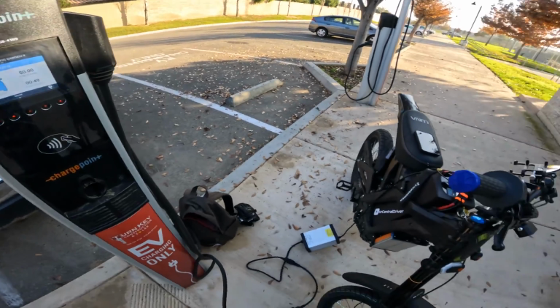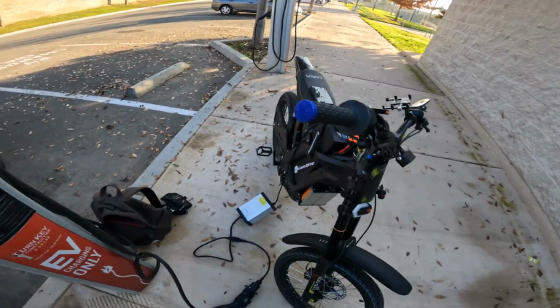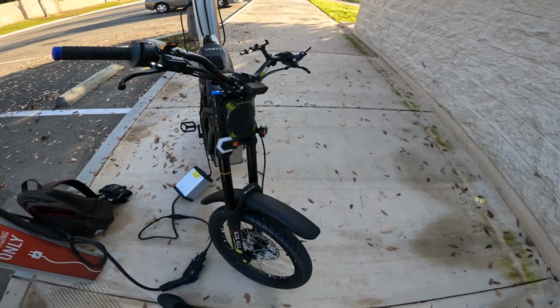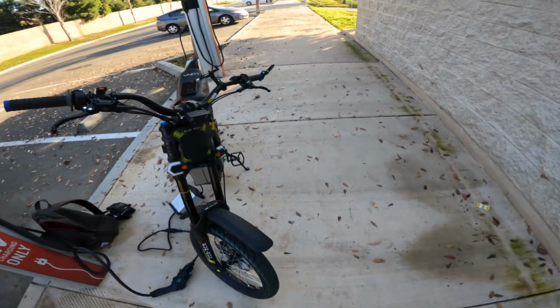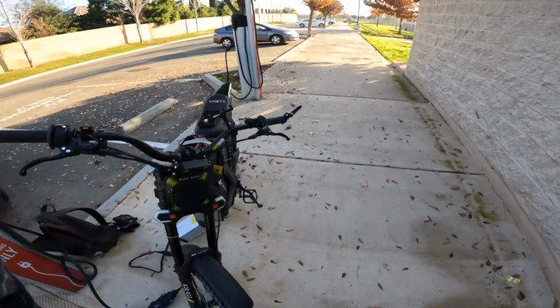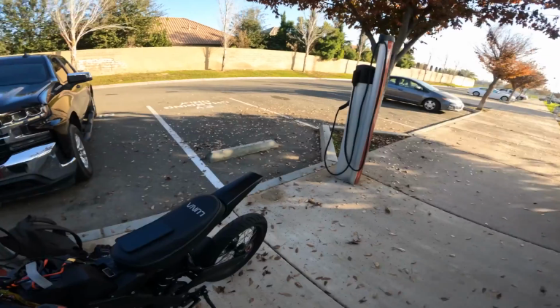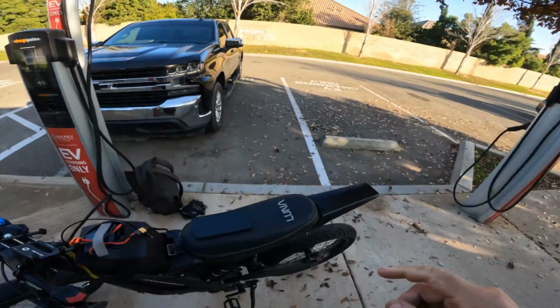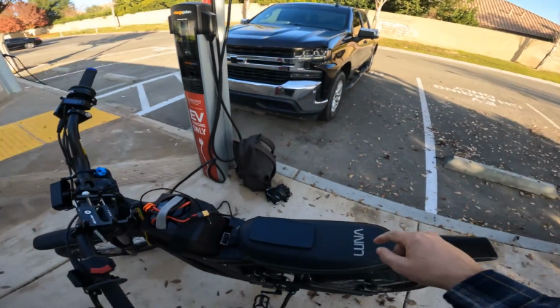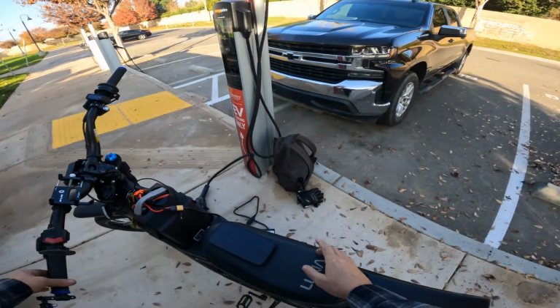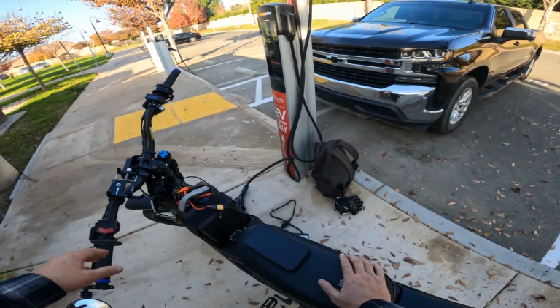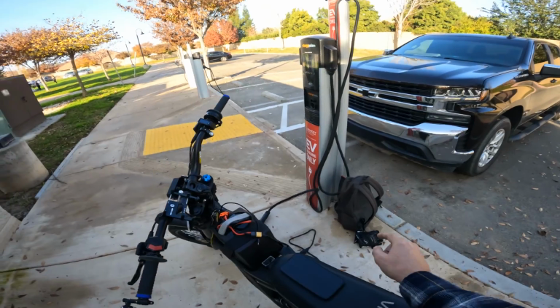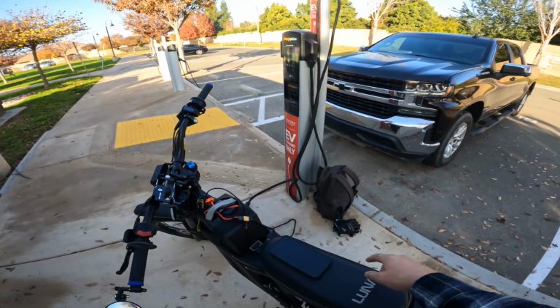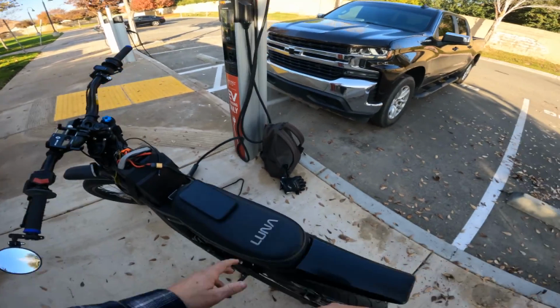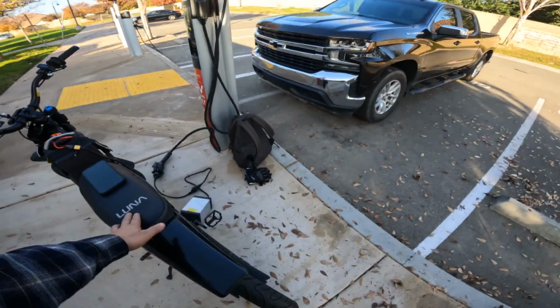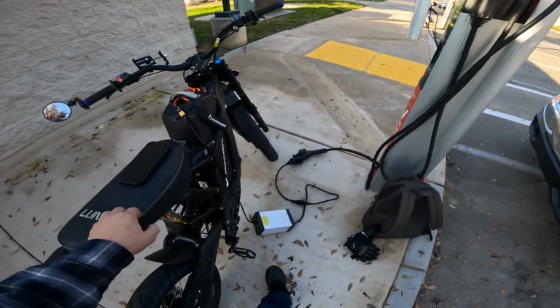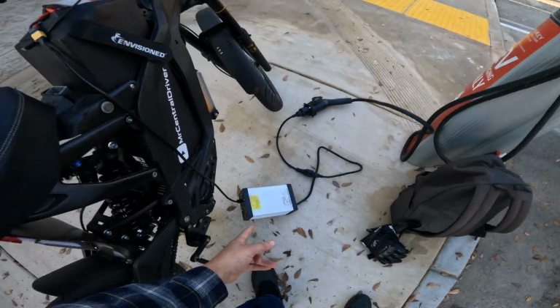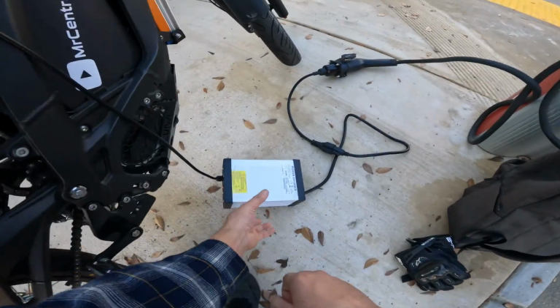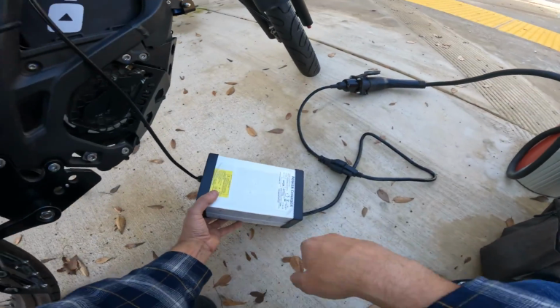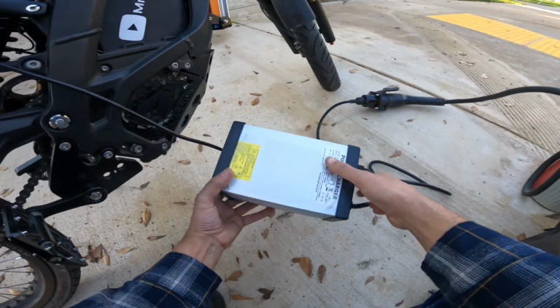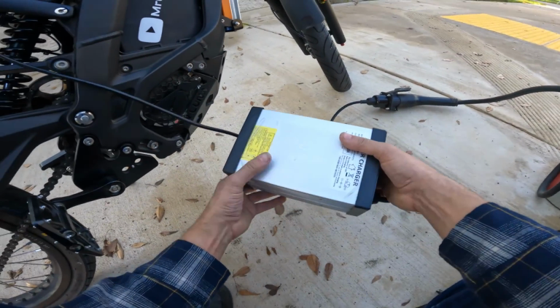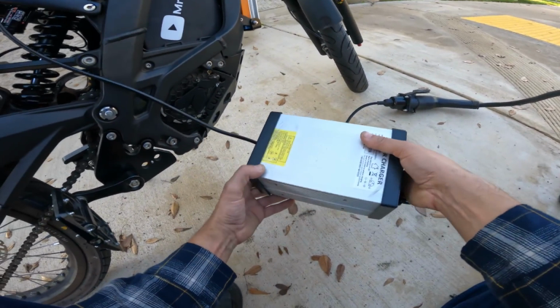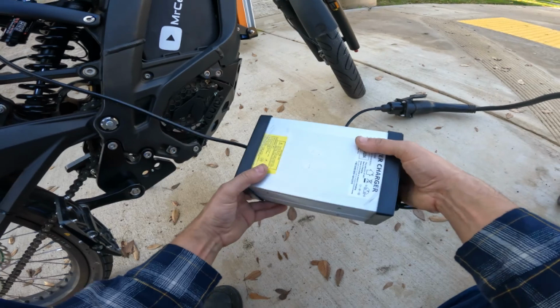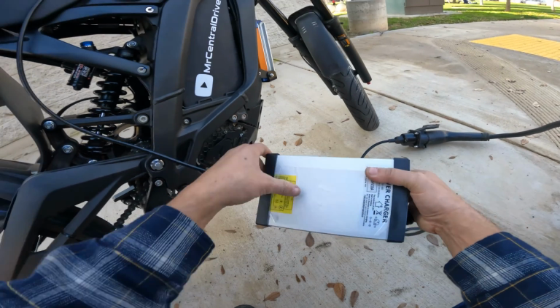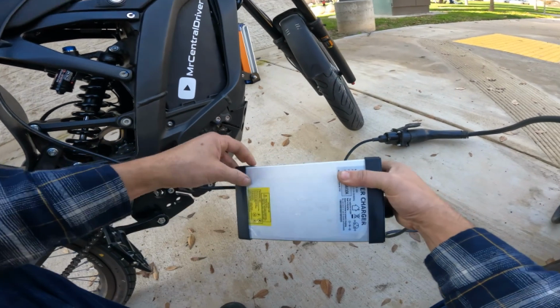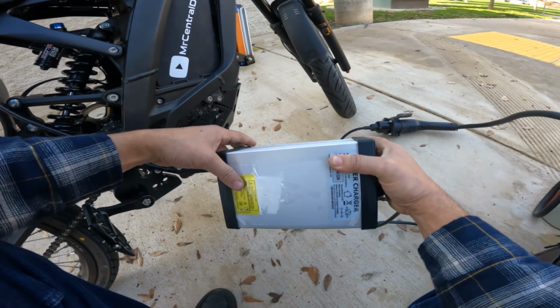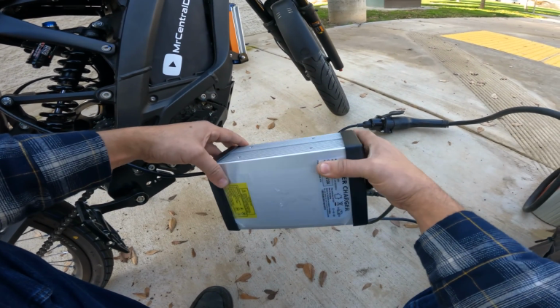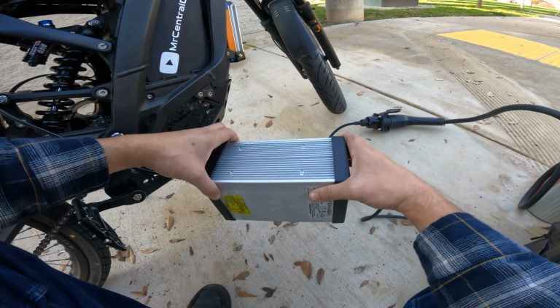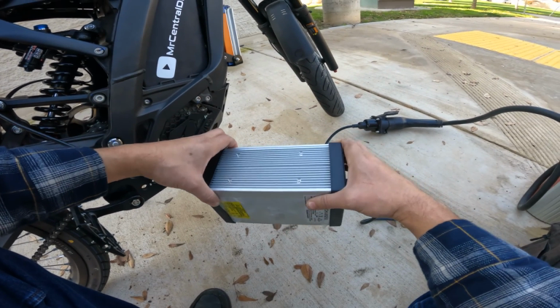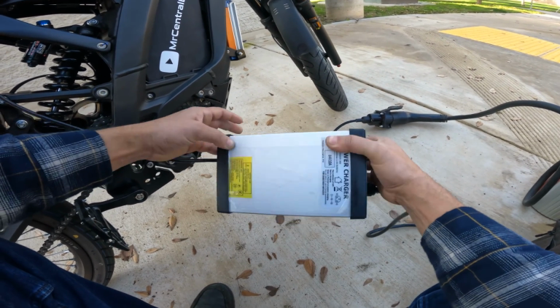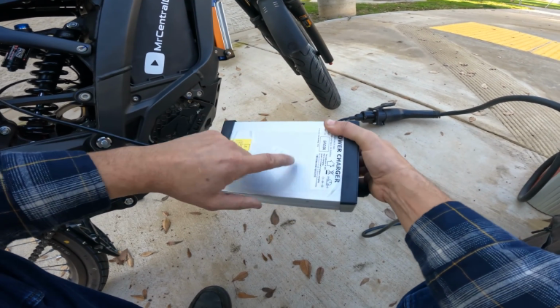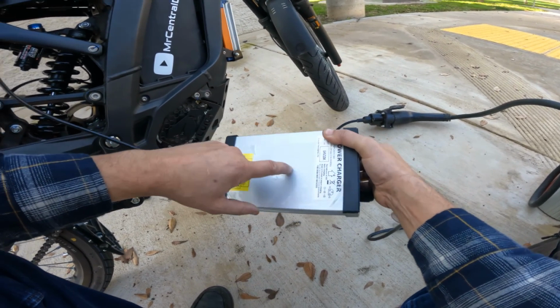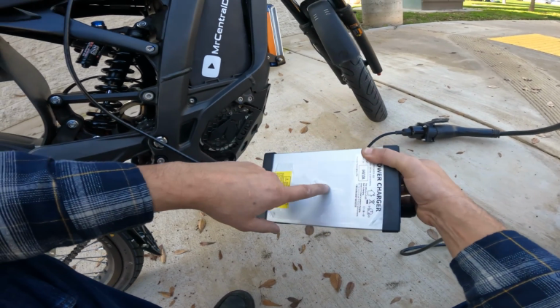I want to go back to the house and show you the different sizes of chargers — the difference between this charger, the LightSpeed charger, and the Segway charger. I also want to tell you which chargers will work if you don't plan on using this one.